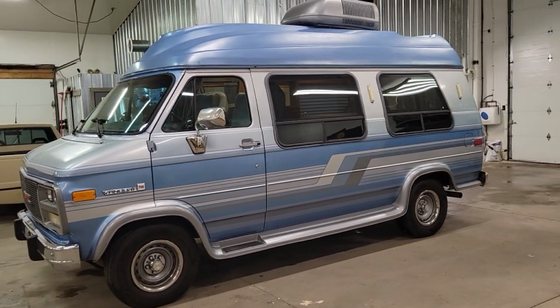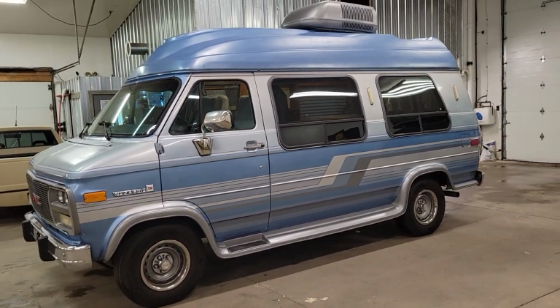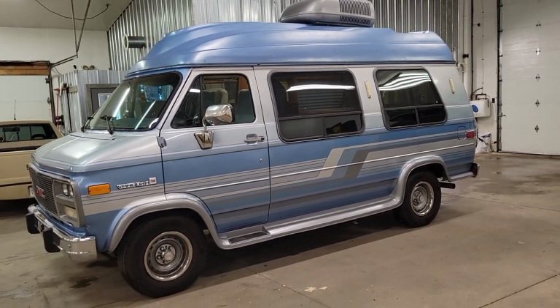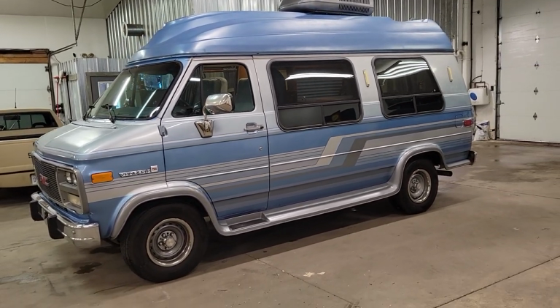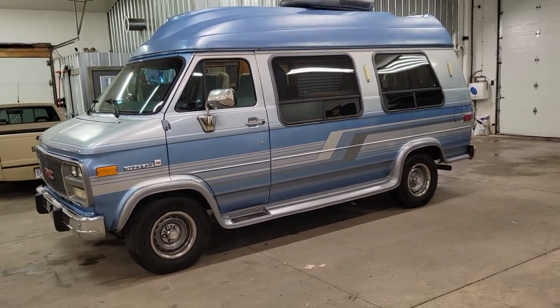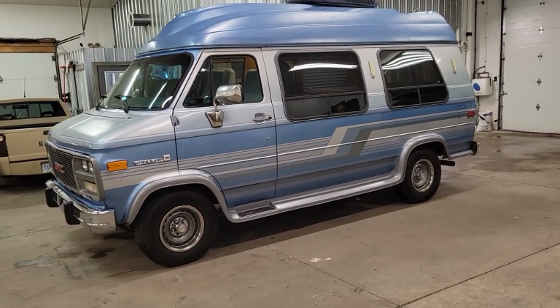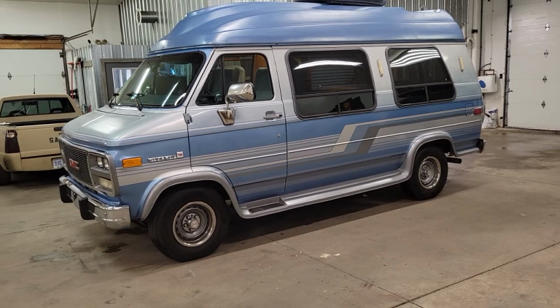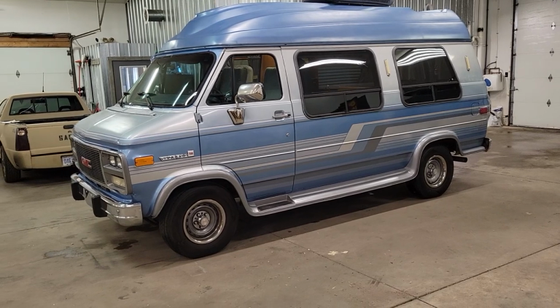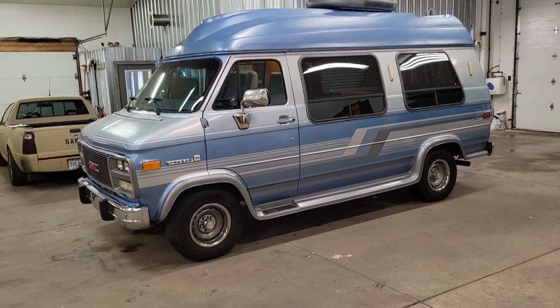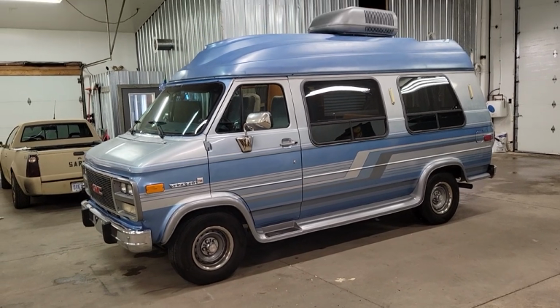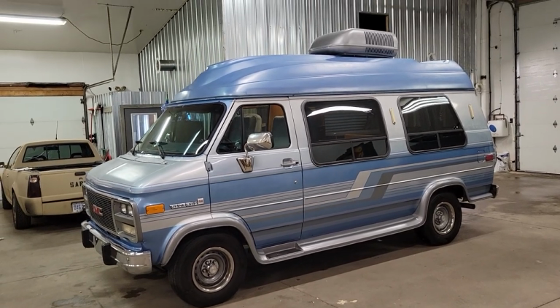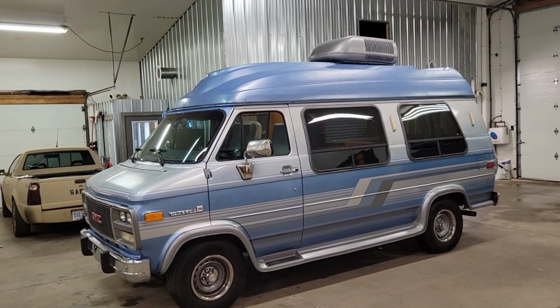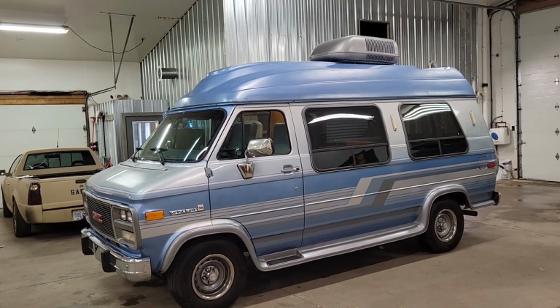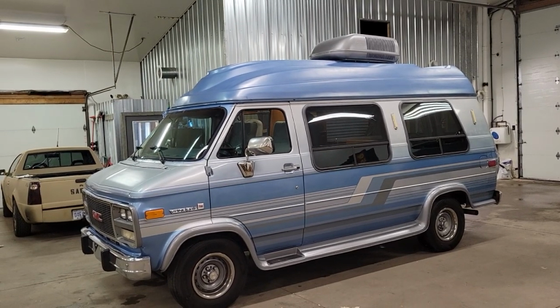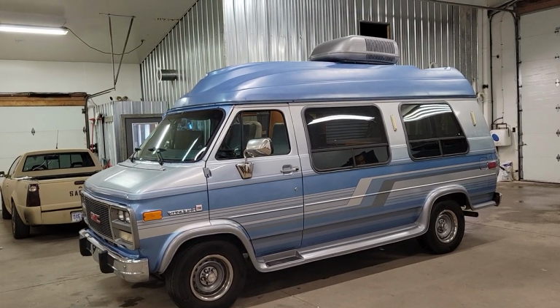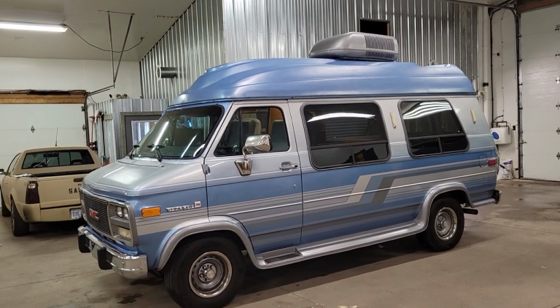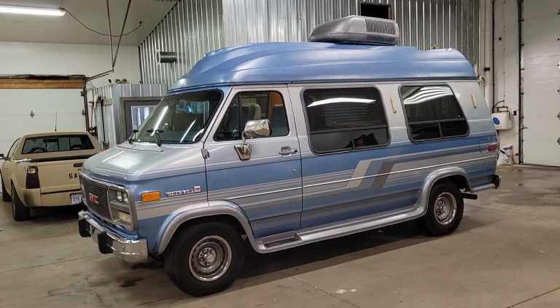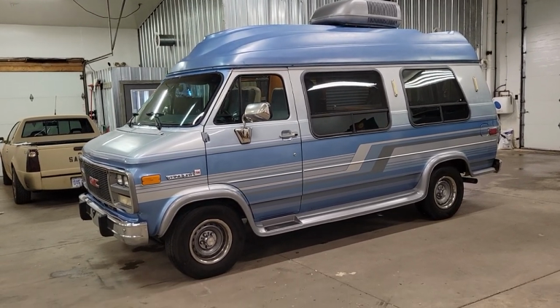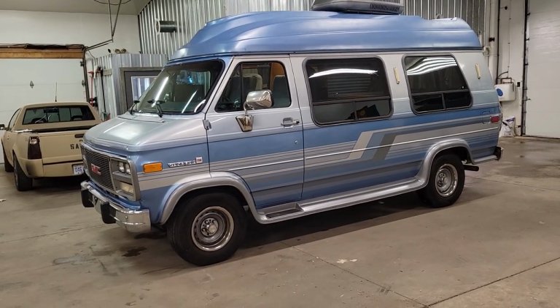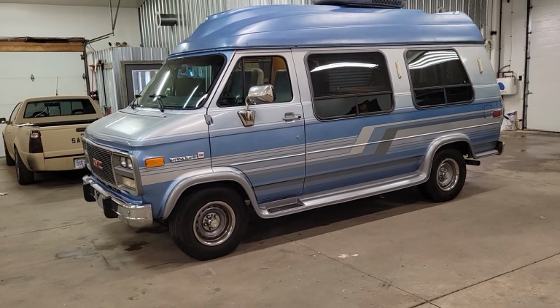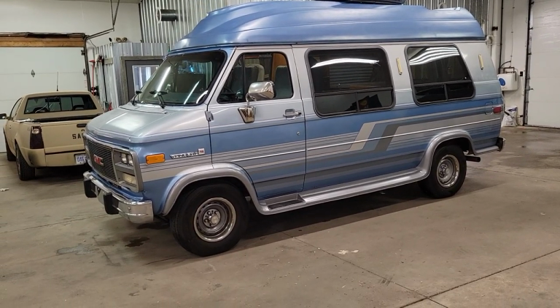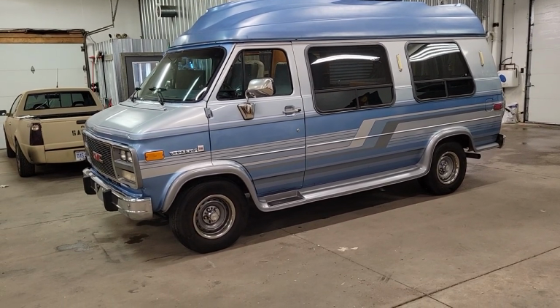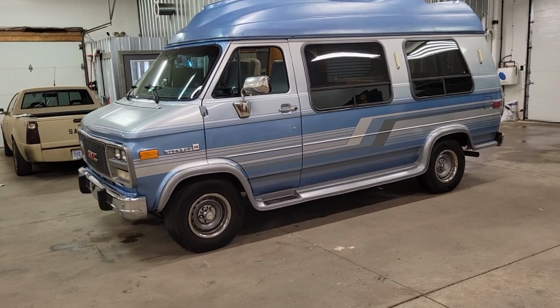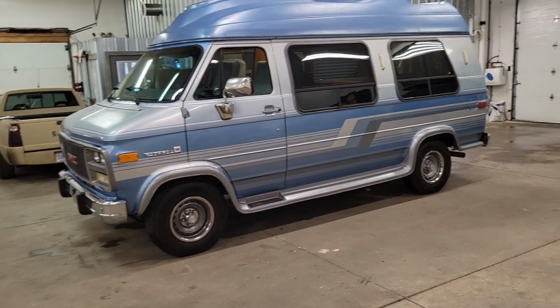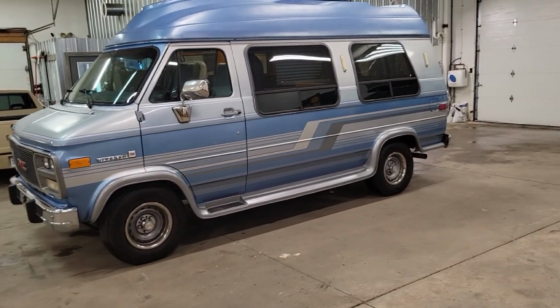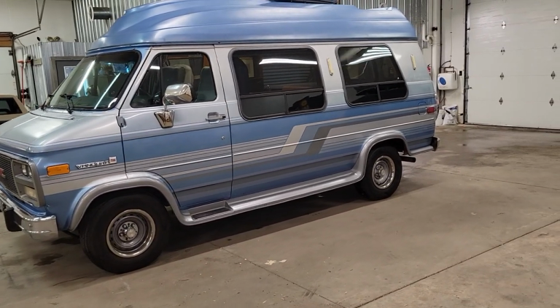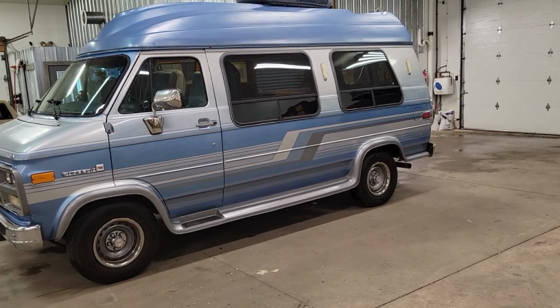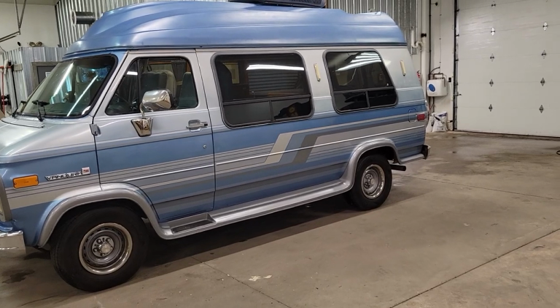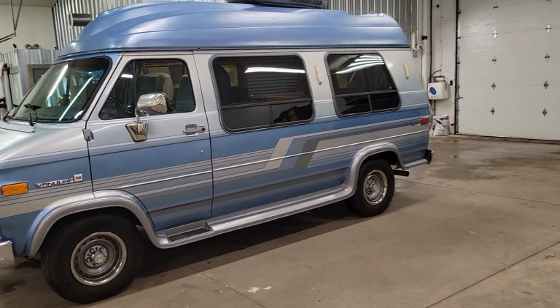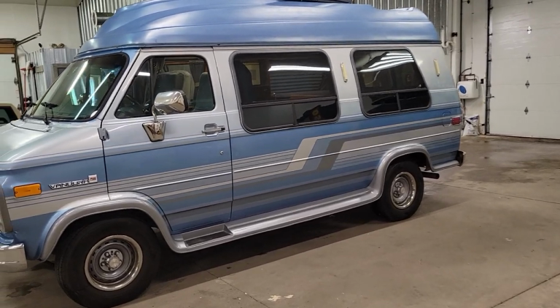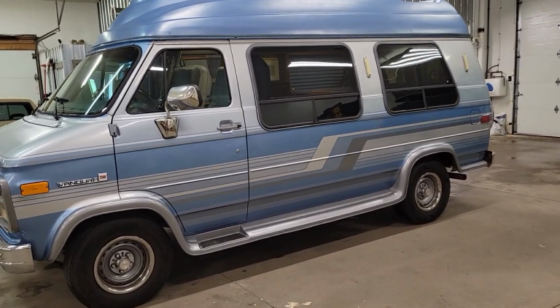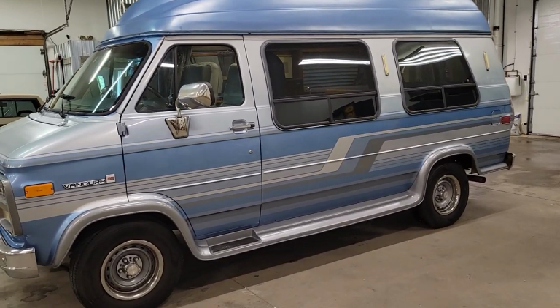The thing about this is it was actually built by a yacht company. It's not a Coachman, it's not a Road Trek — it was built by a yacht company. Kind of a cool unit.